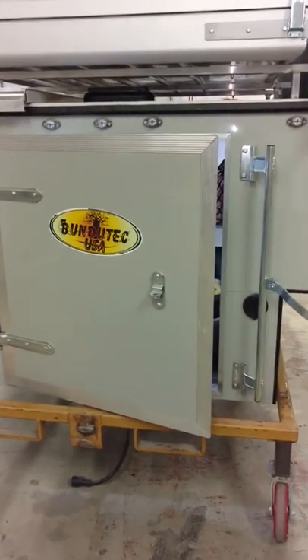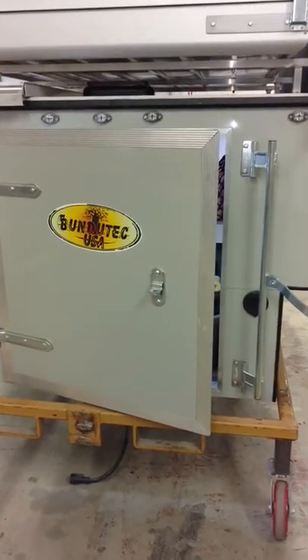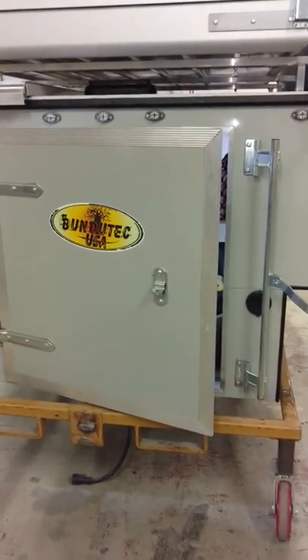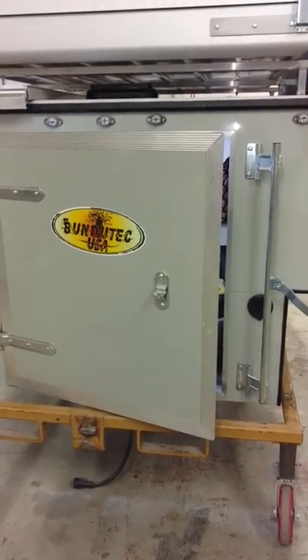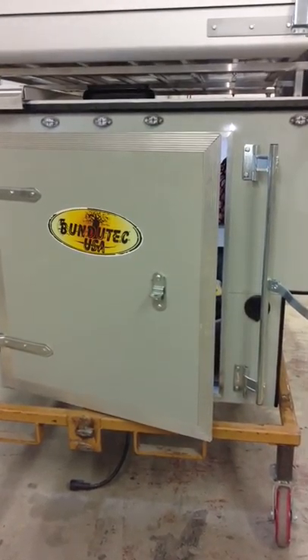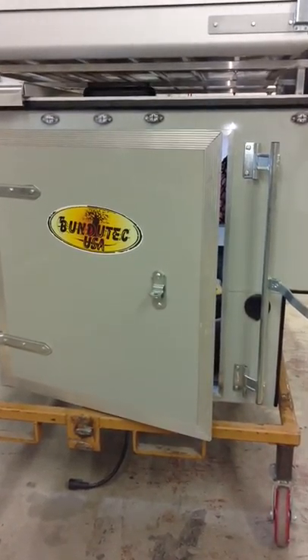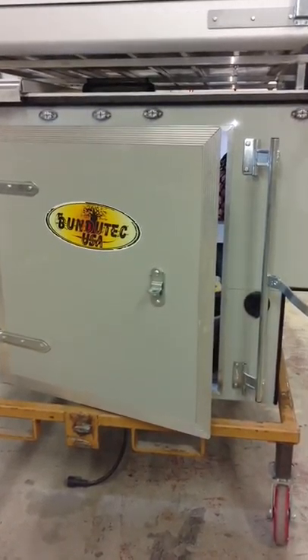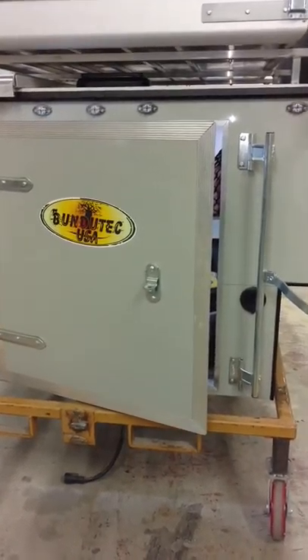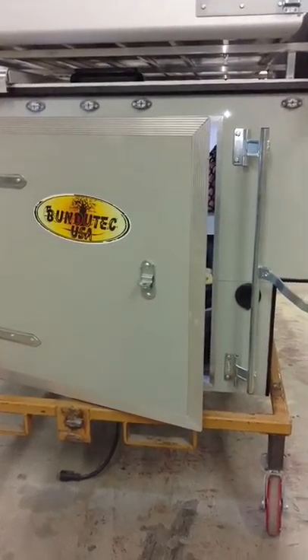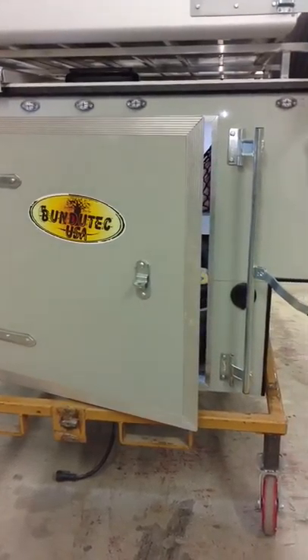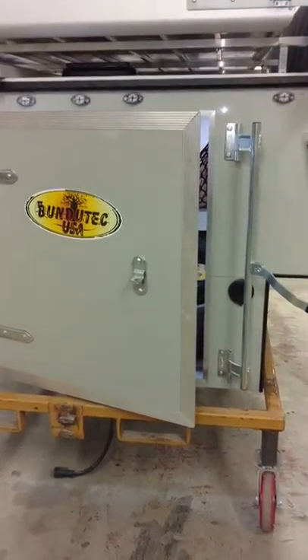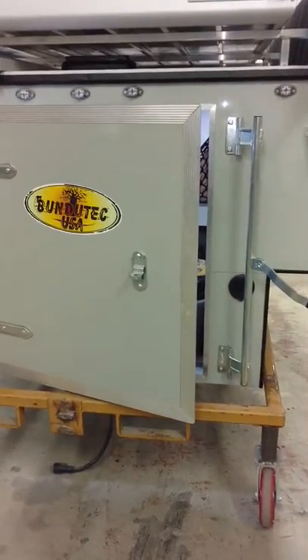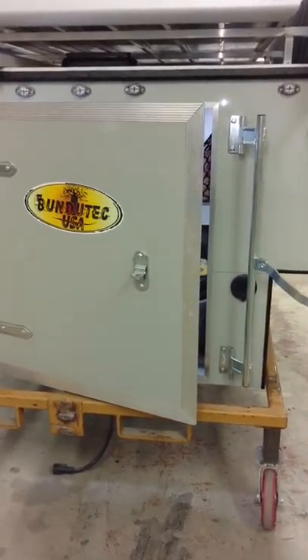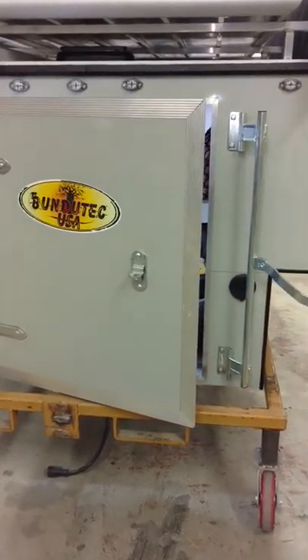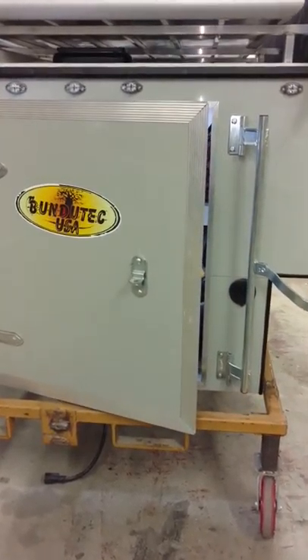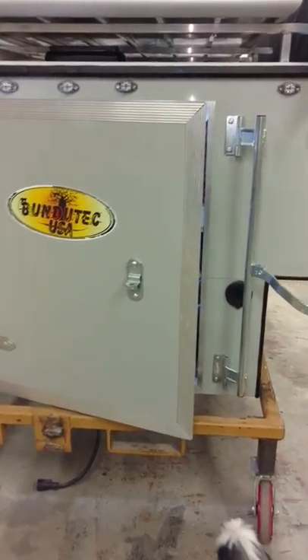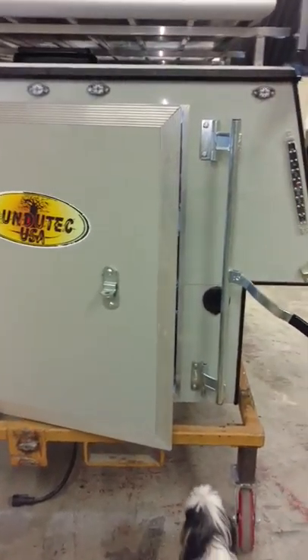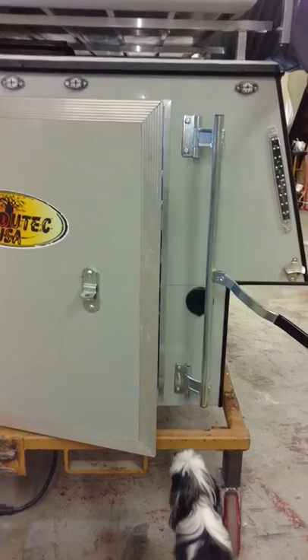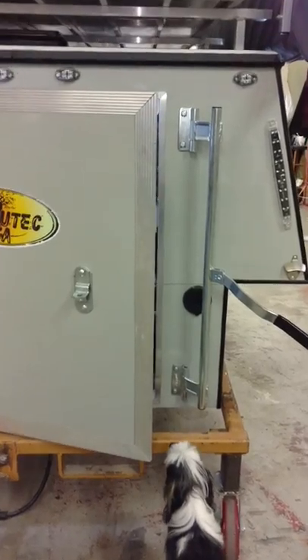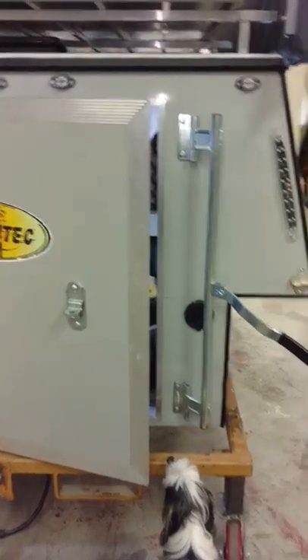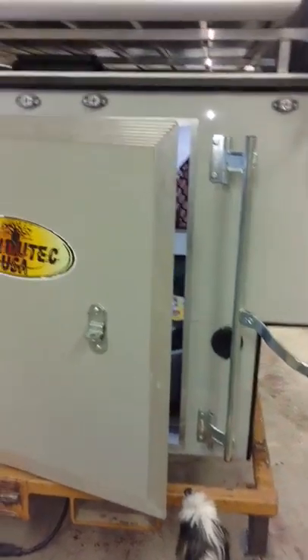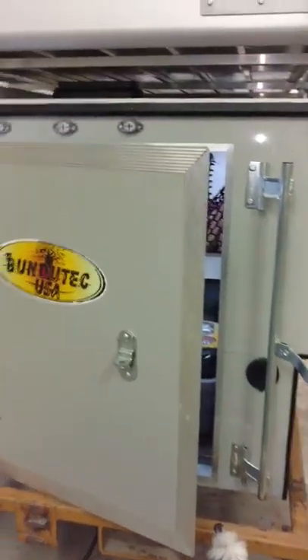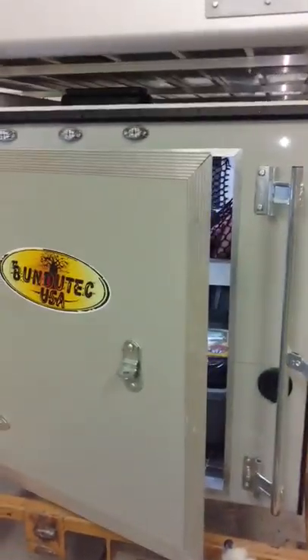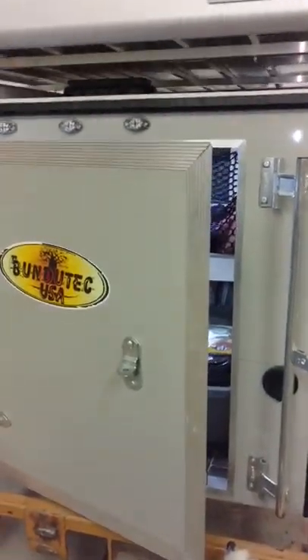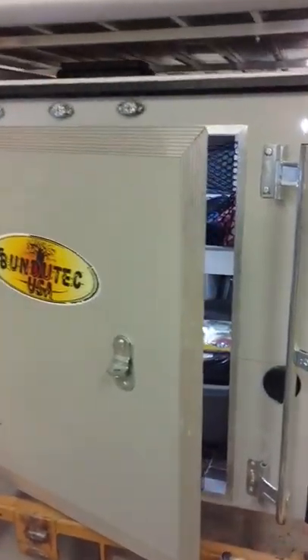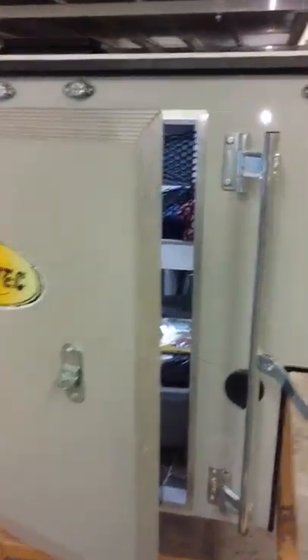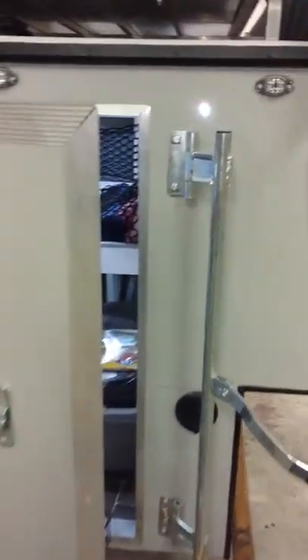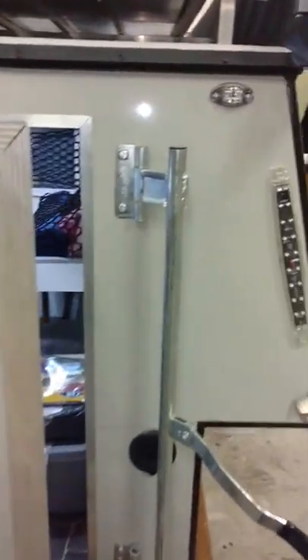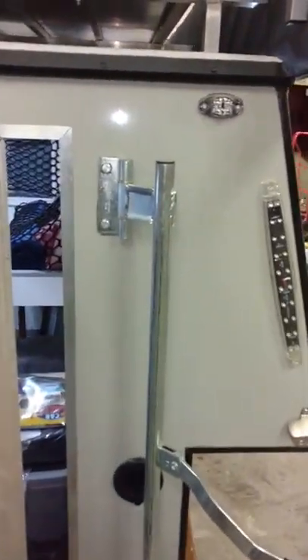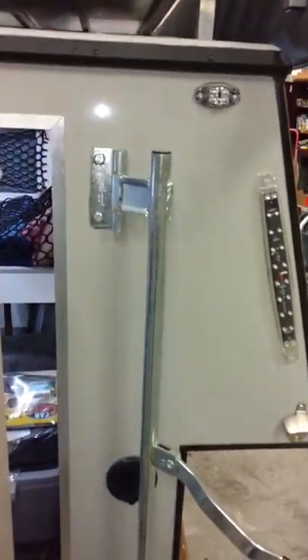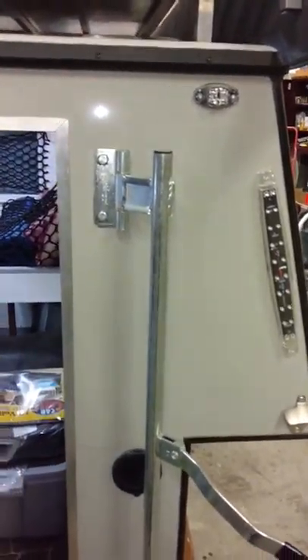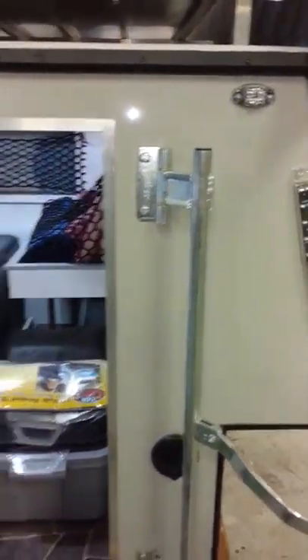Rather than post pictures all over the page — thank you Deanne — I thought a video might be simpler. So this is the buyback unit, this is the unit that I showed in the pictures.